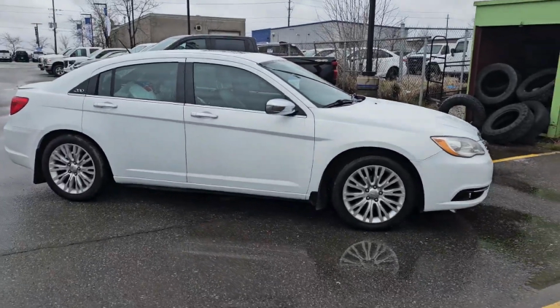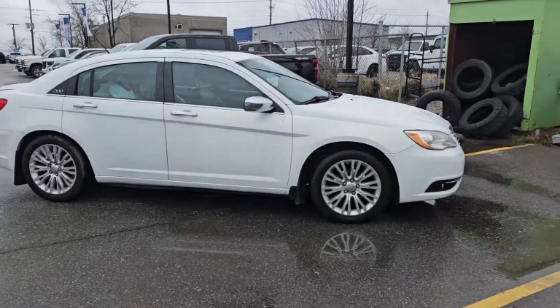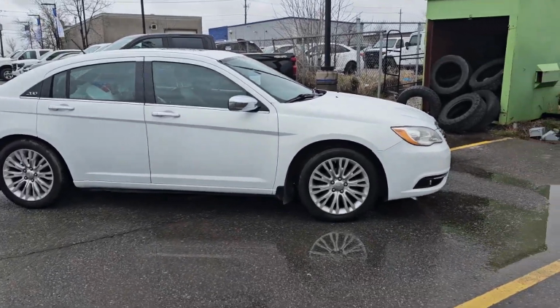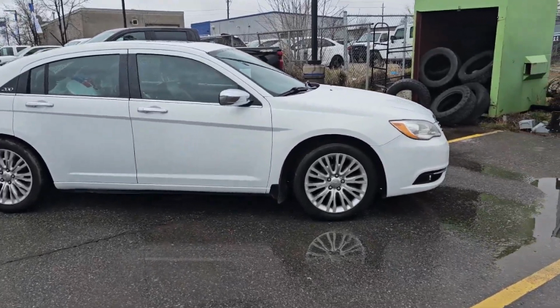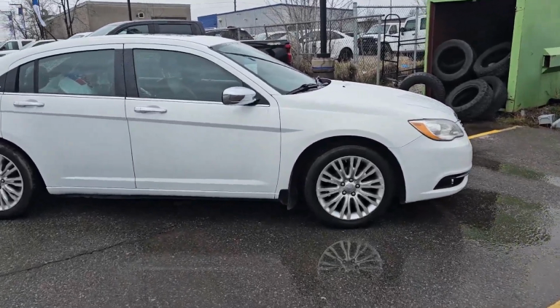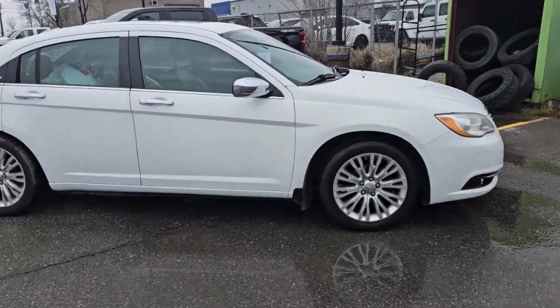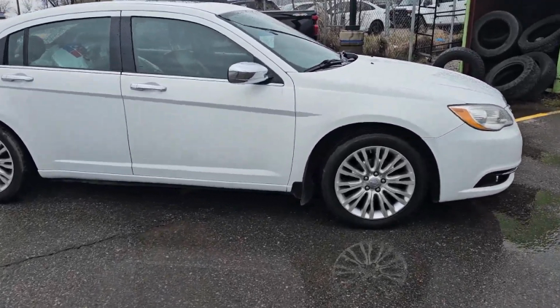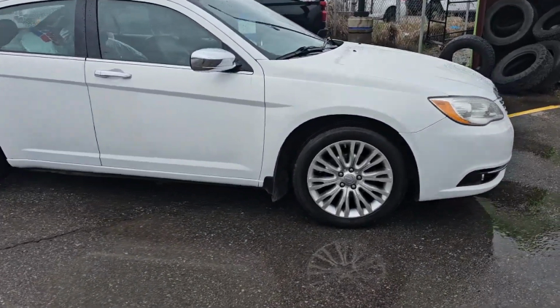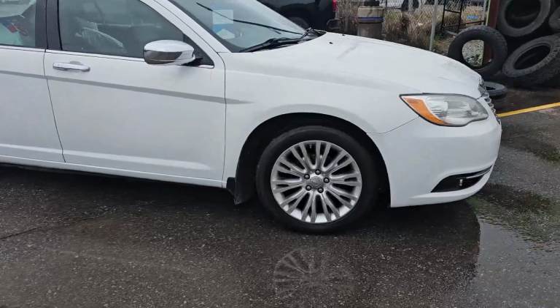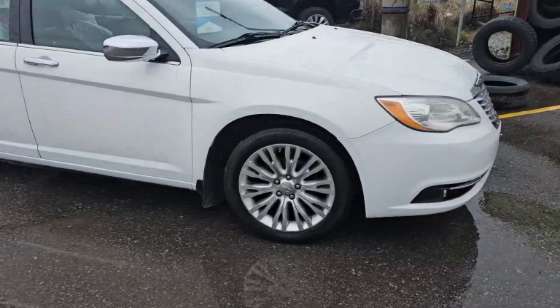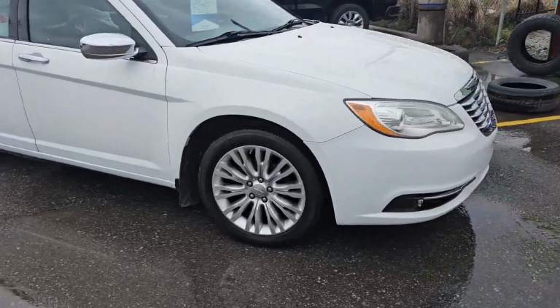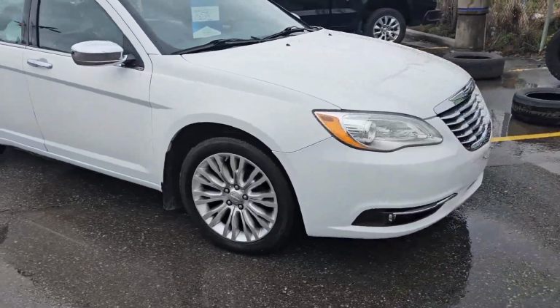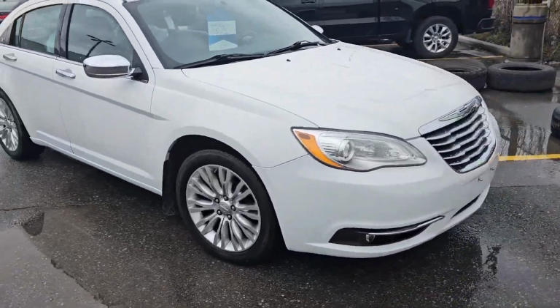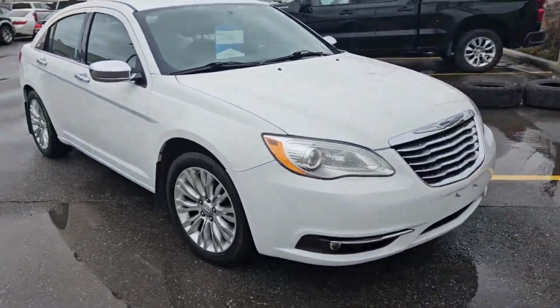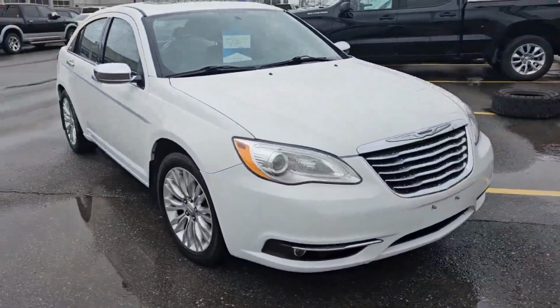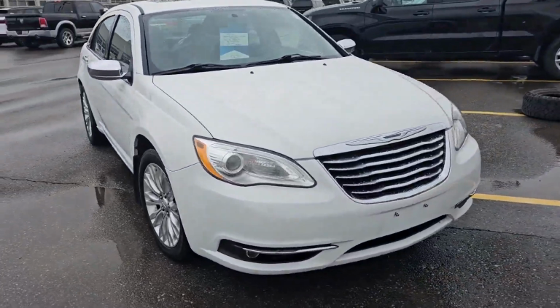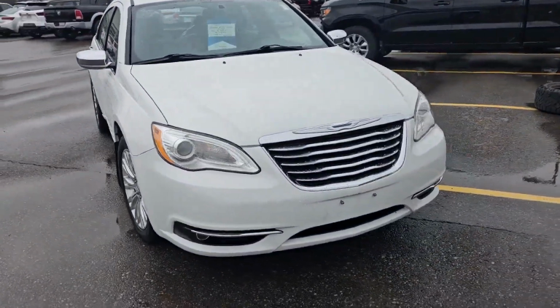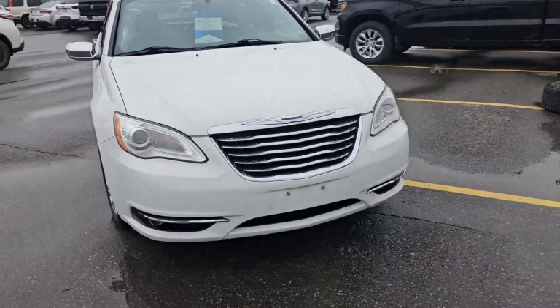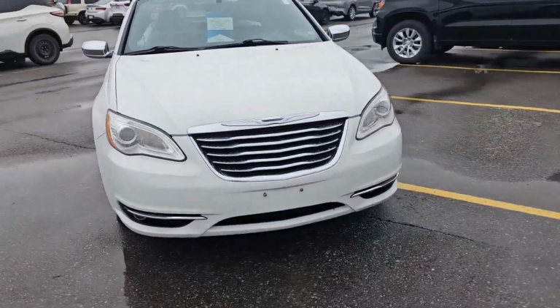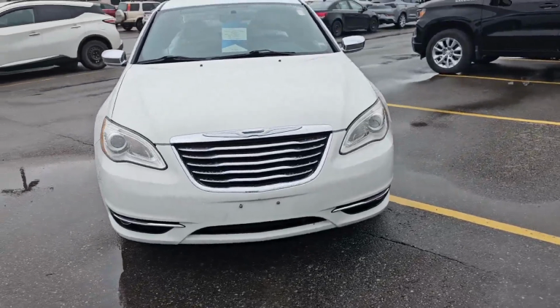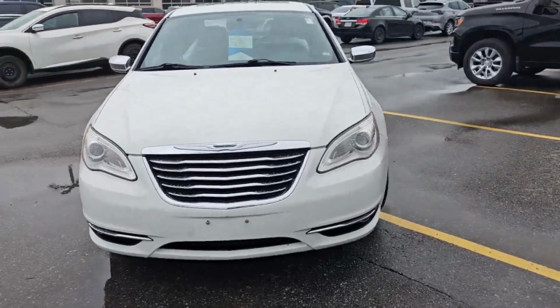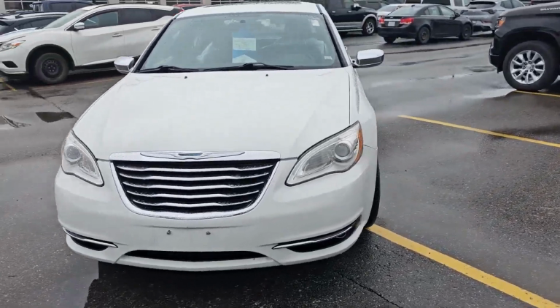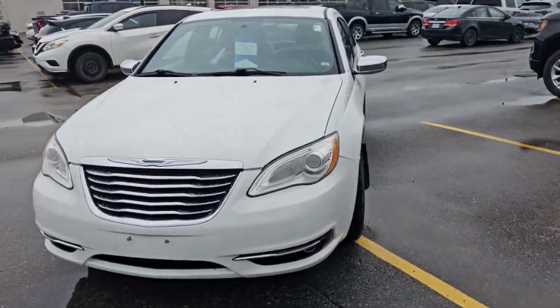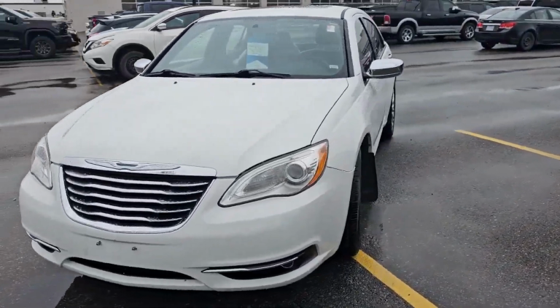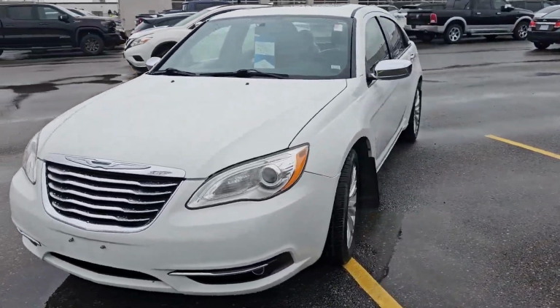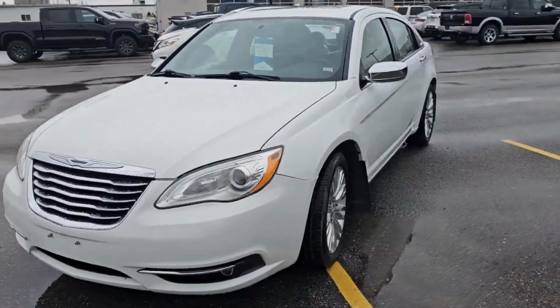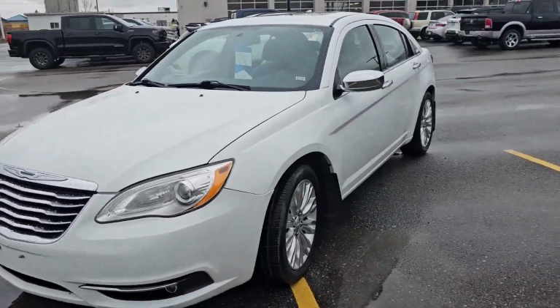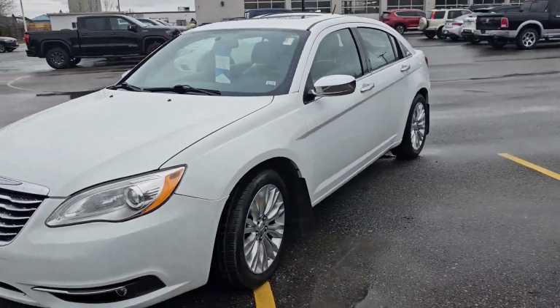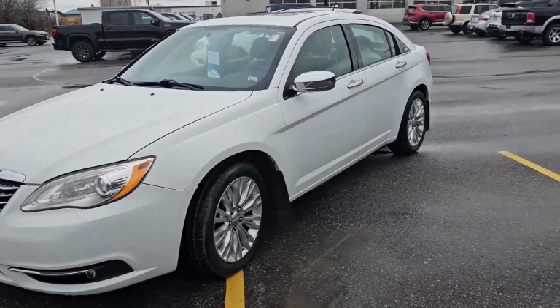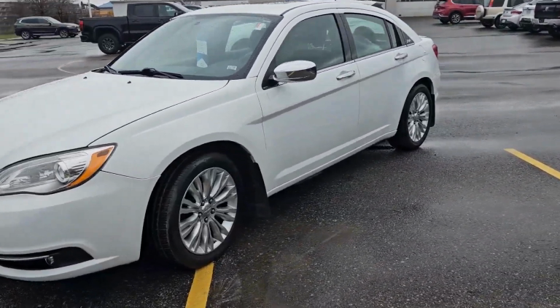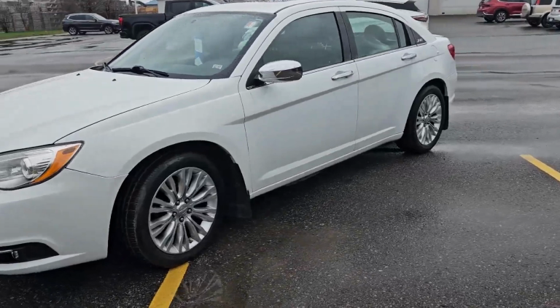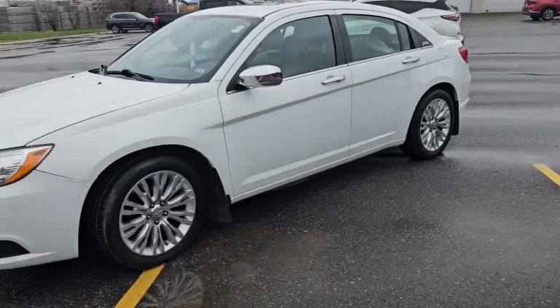You're looking at a 2015 Chrysler 200. This vehicle has just 155,000 kilometers on it. We are selling it as is for $7,898.